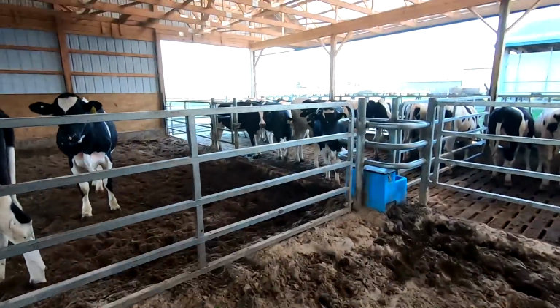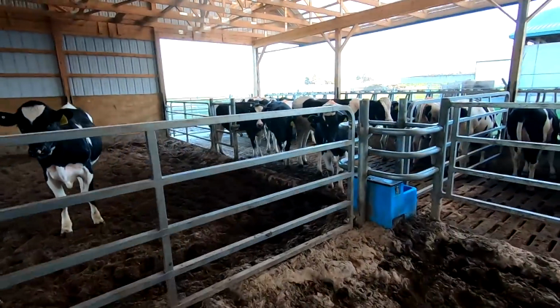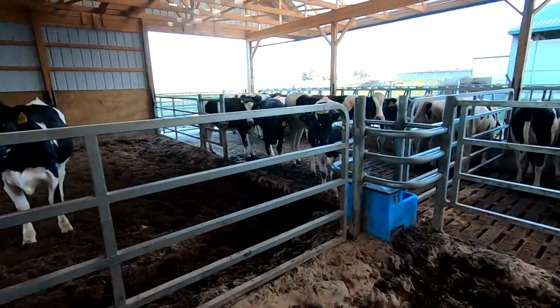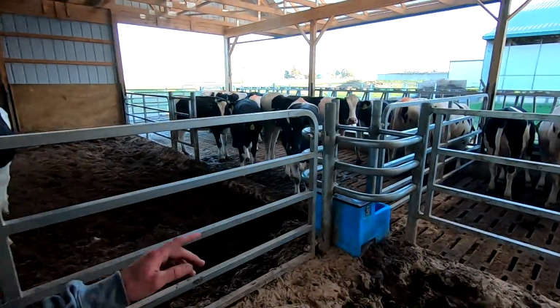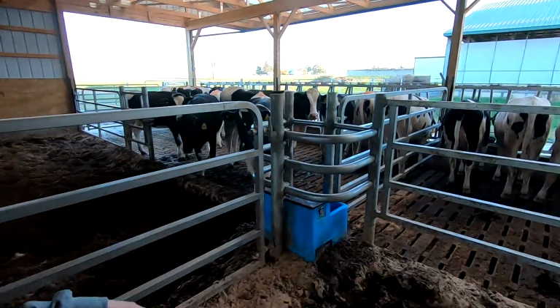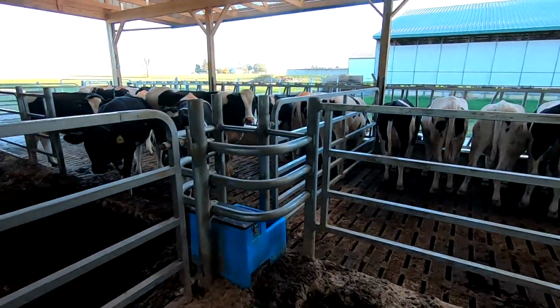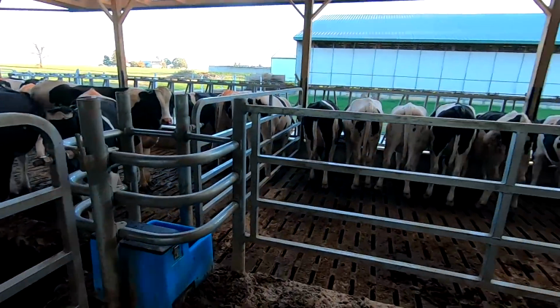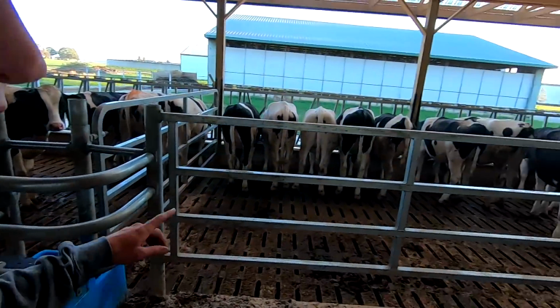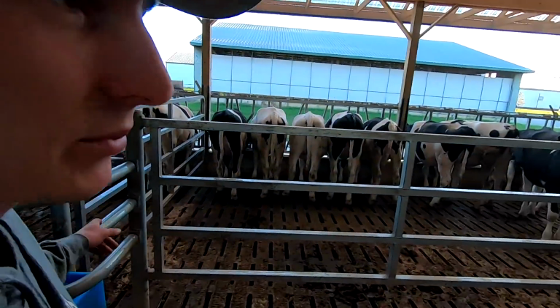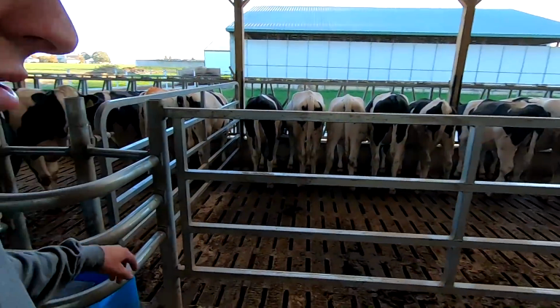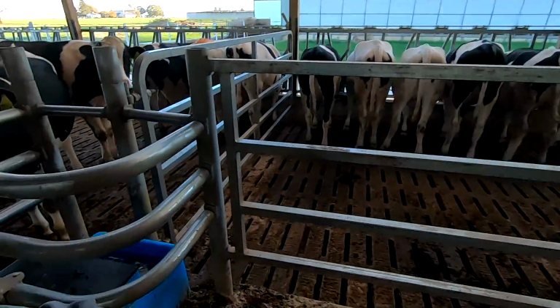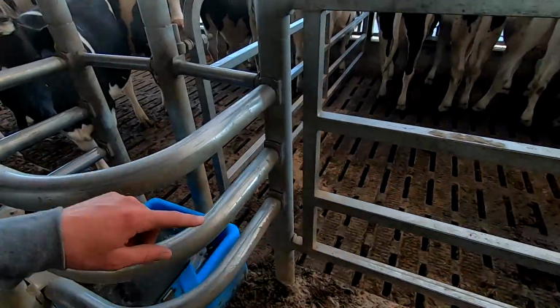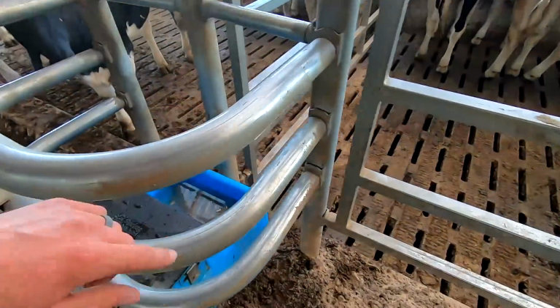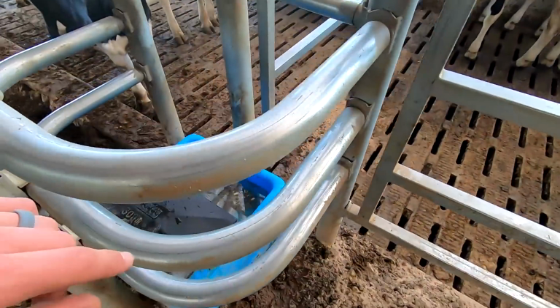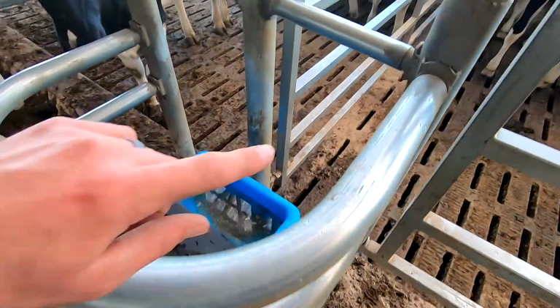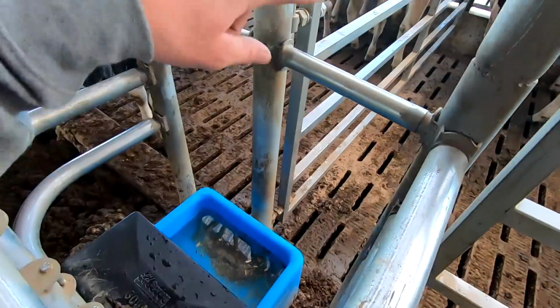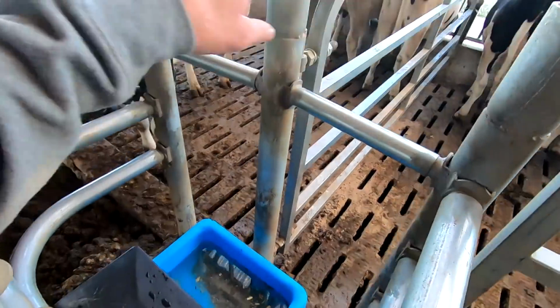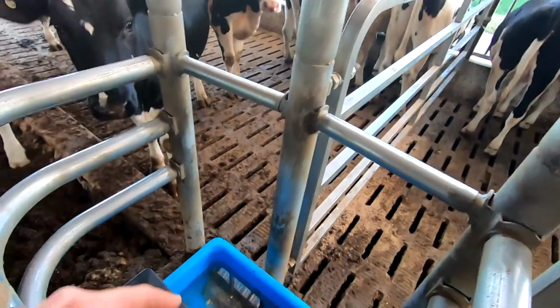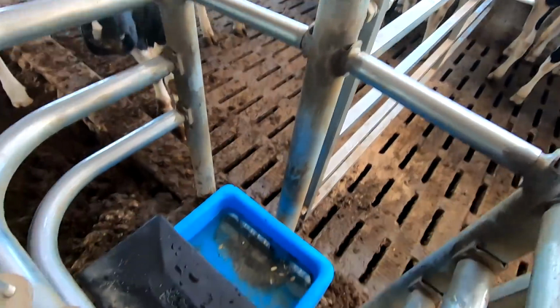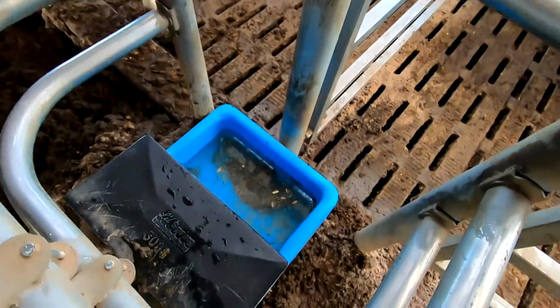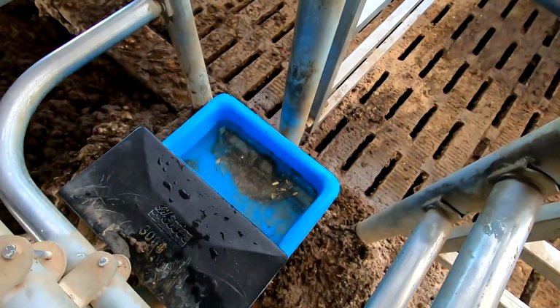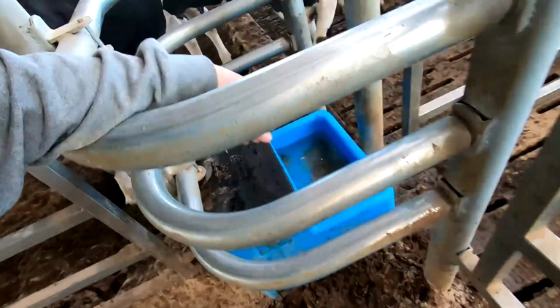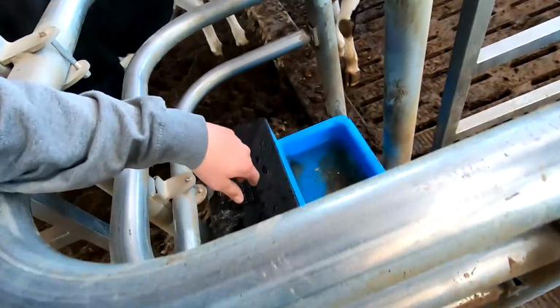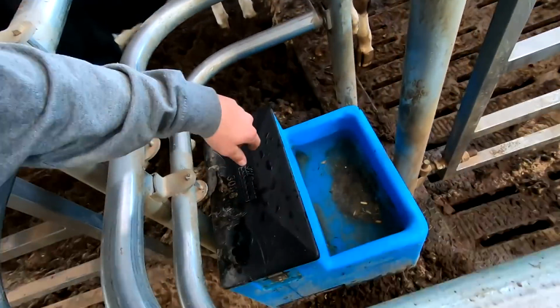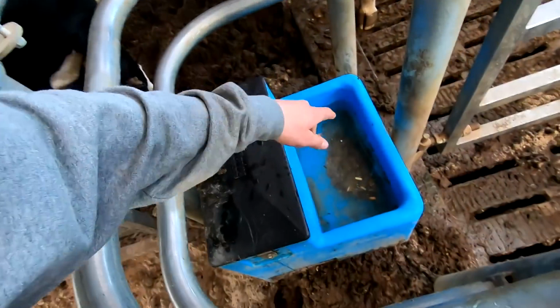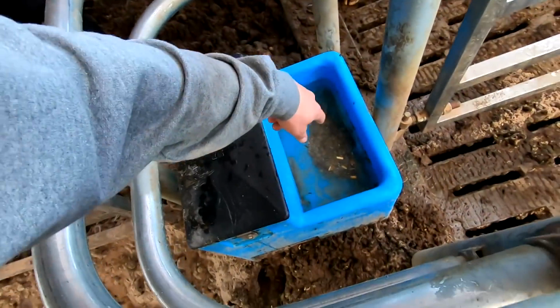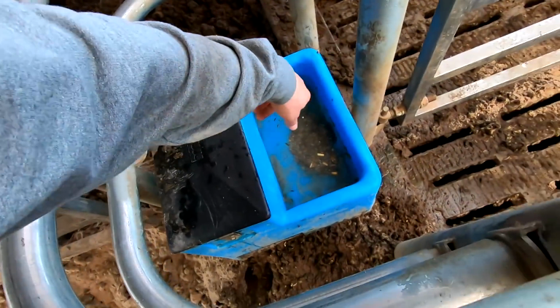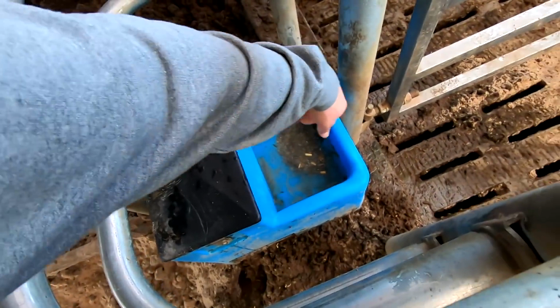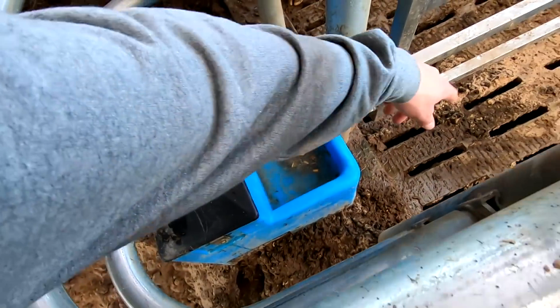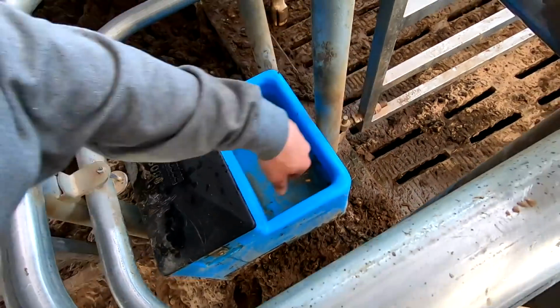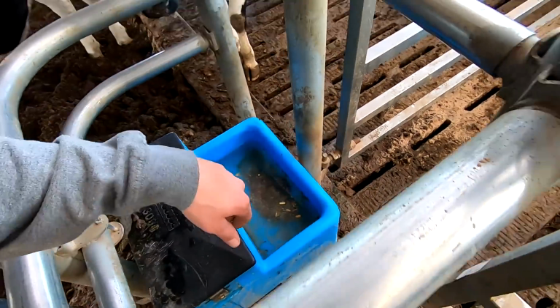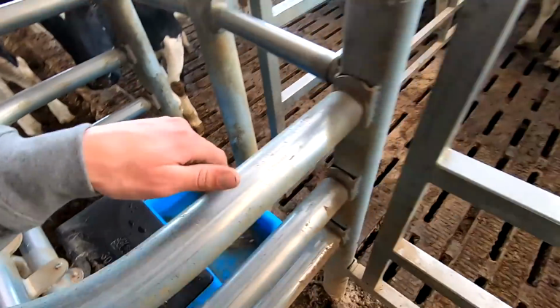We have four watering troughs total for the eight pens — they split and take care of two pens each. It's nice when you go to clean them out because the water just drains straight into the manure pit.